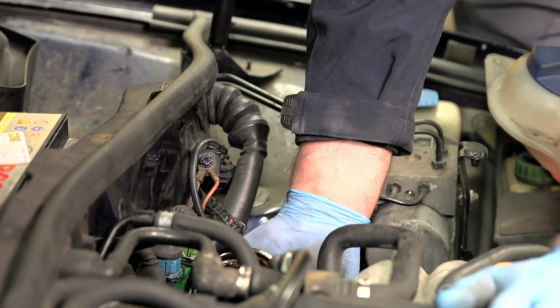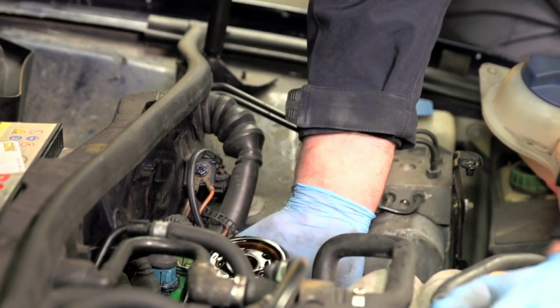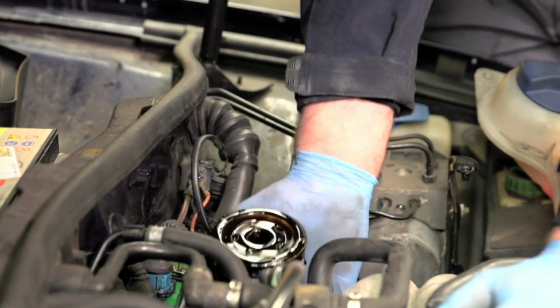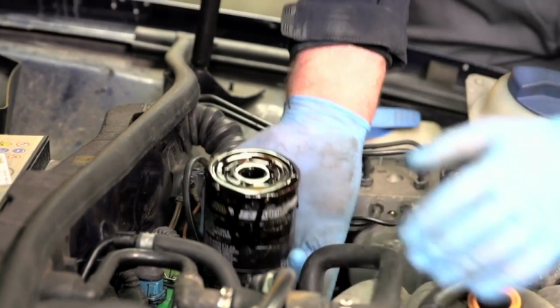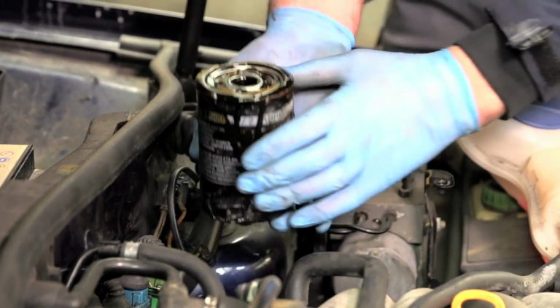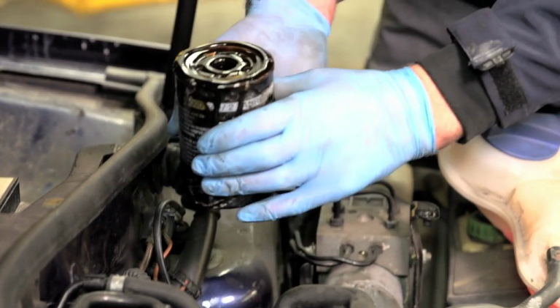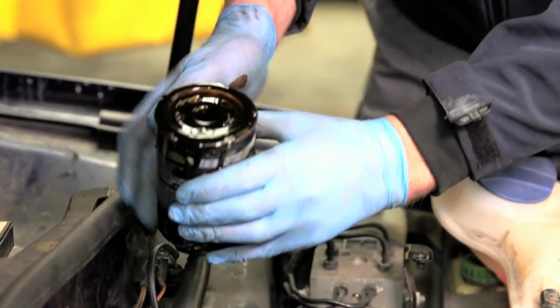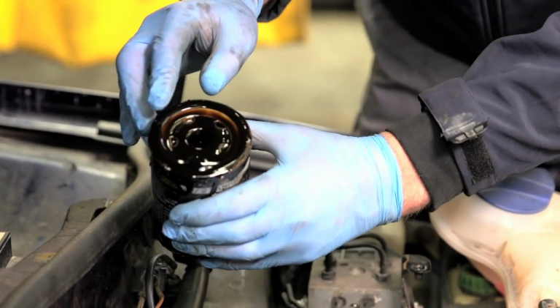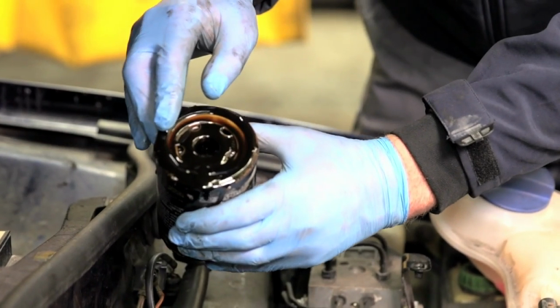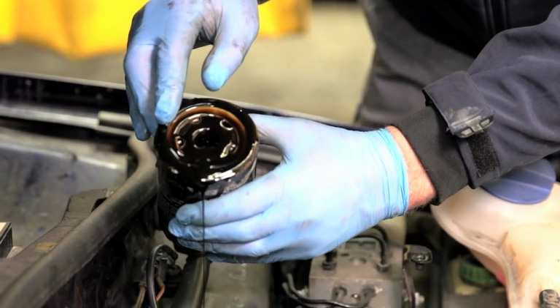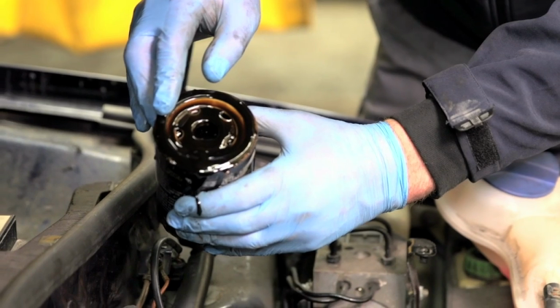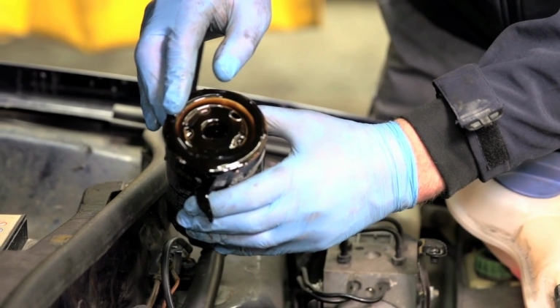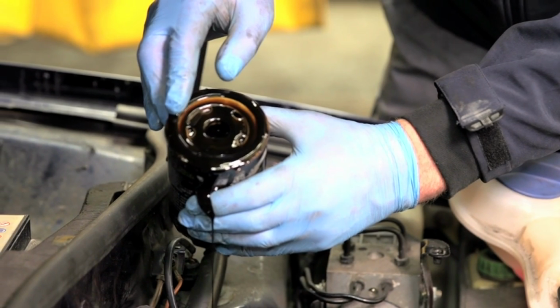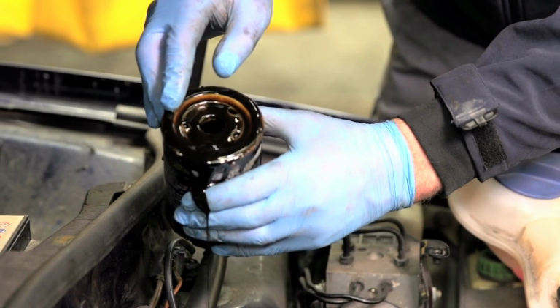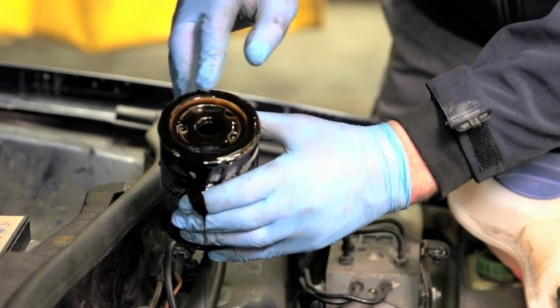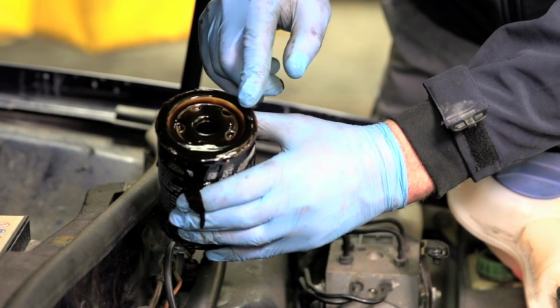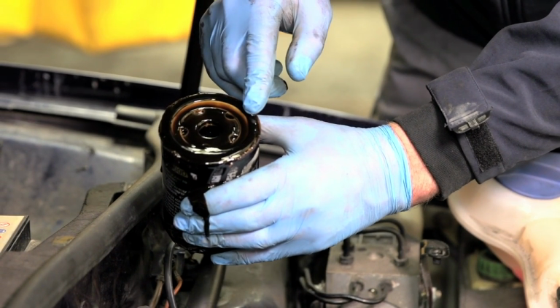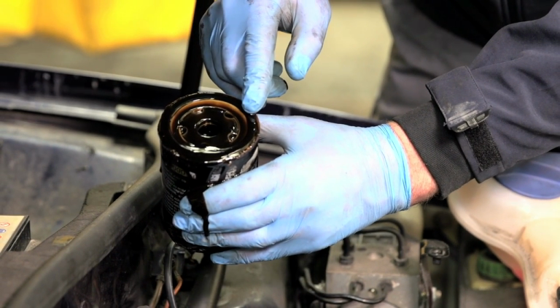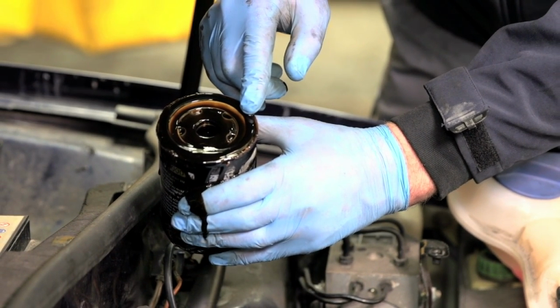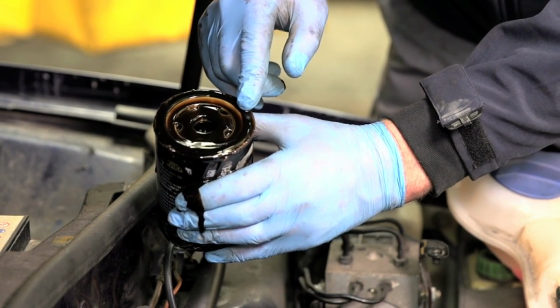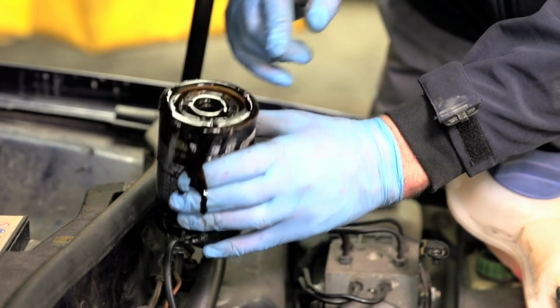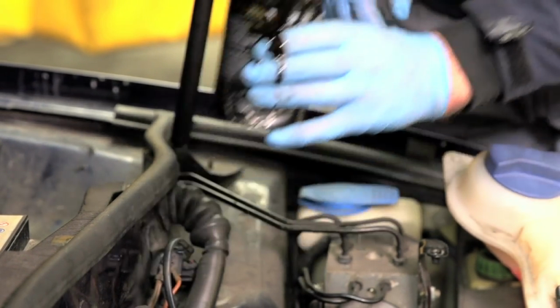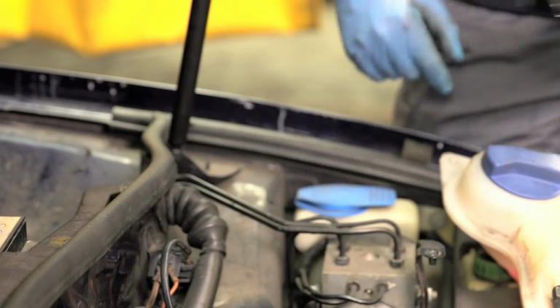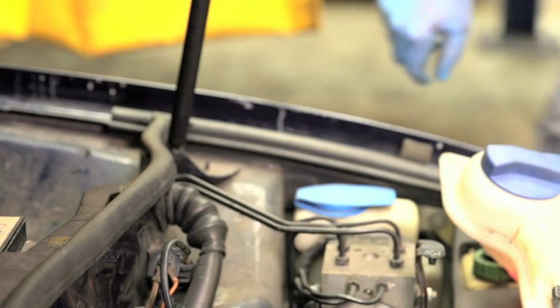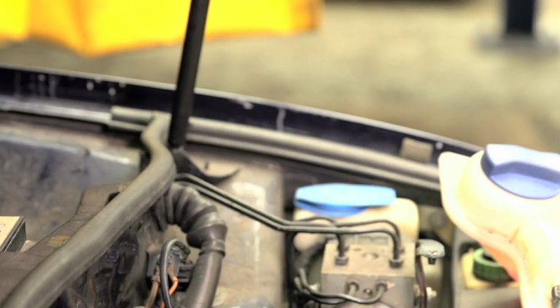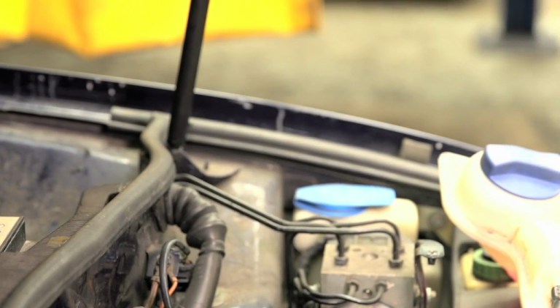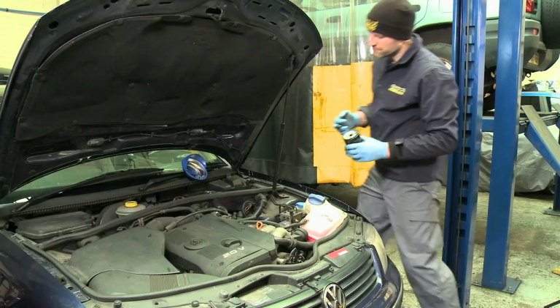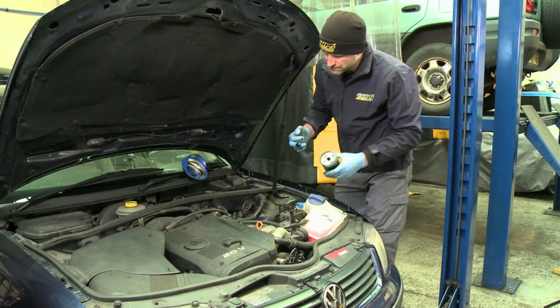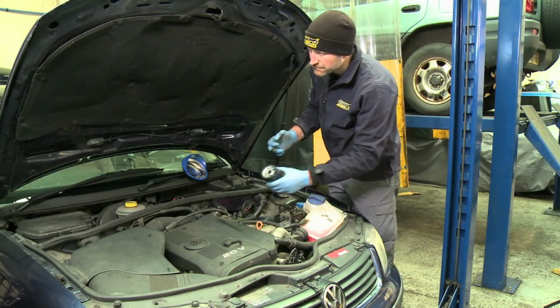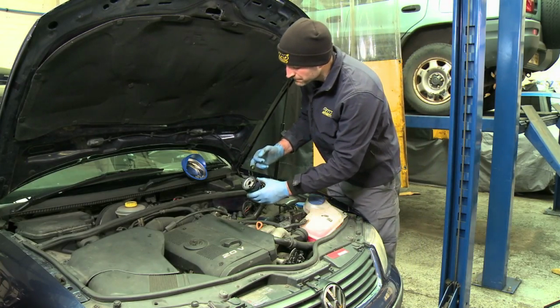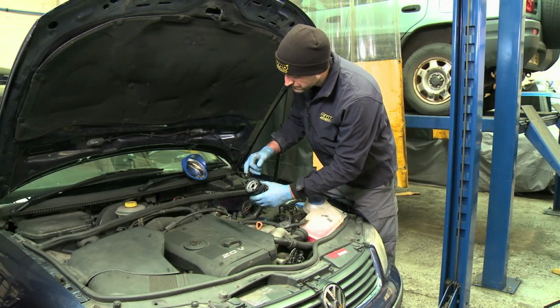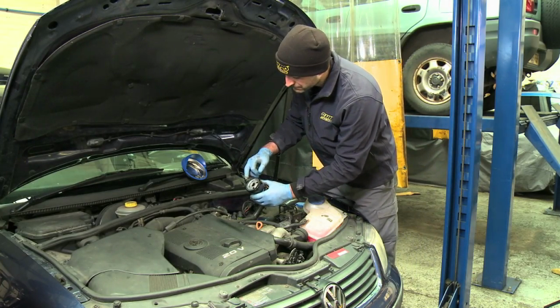When you have removed the canister filter, check to make sure the sealing ring is on top of the filter. If not, retrieve it from the housing. Otherwise, when the new filter is fitted, it will not seal and will cause a serious oil leak.